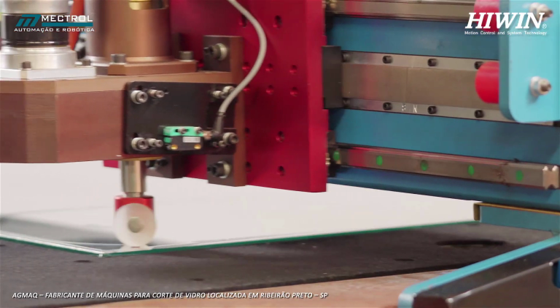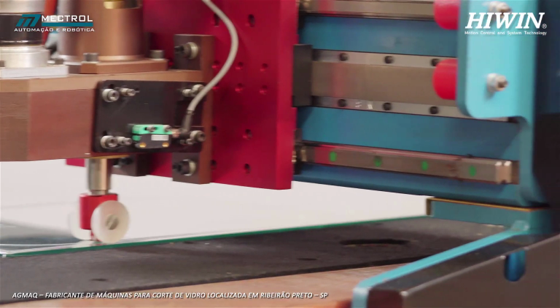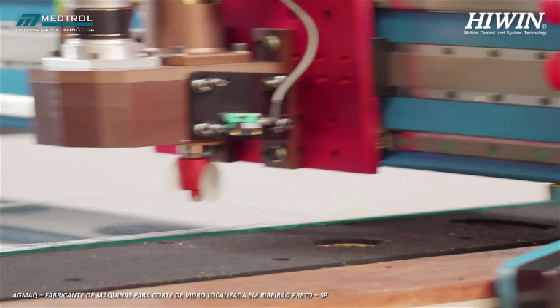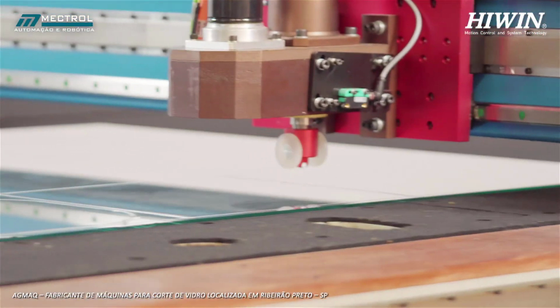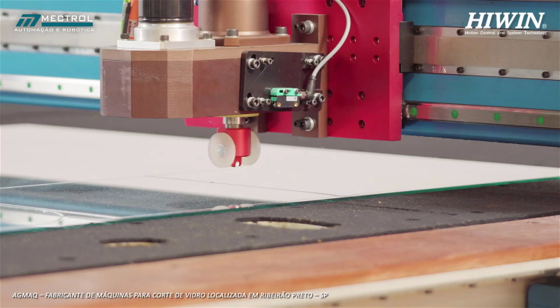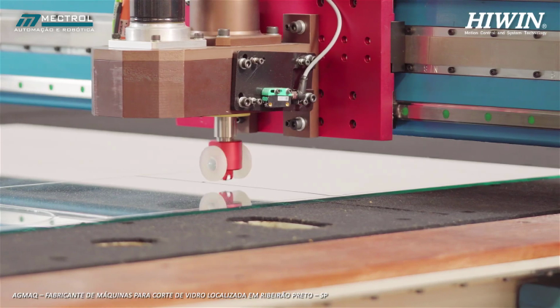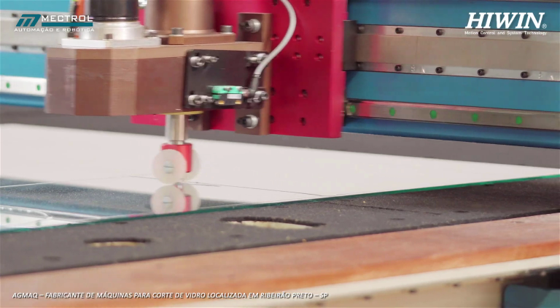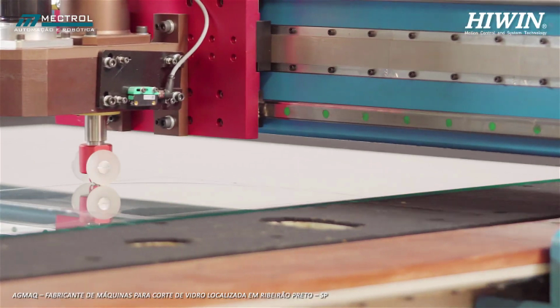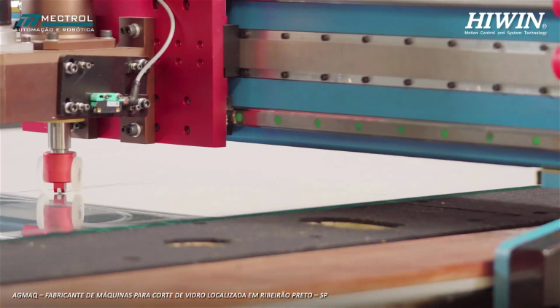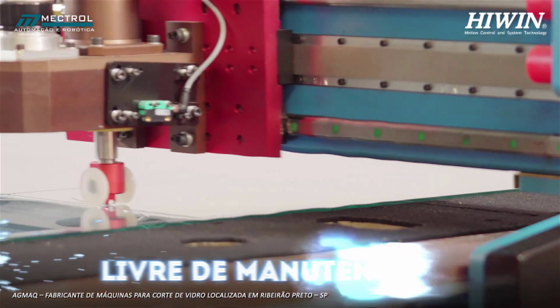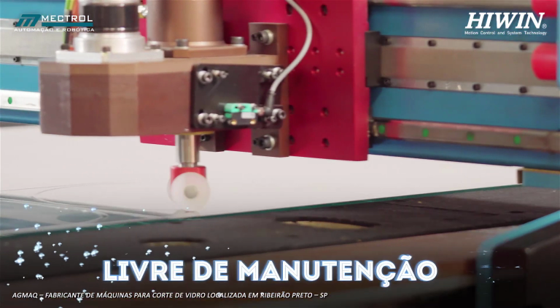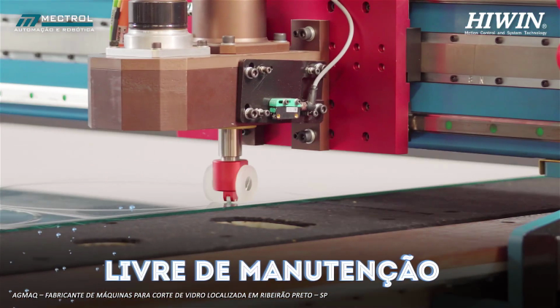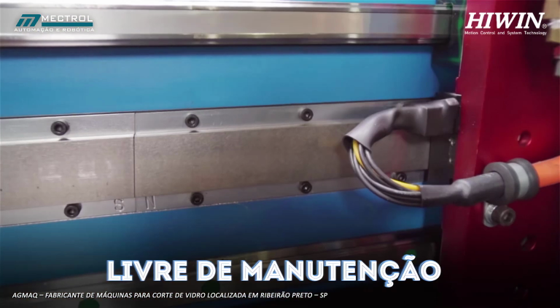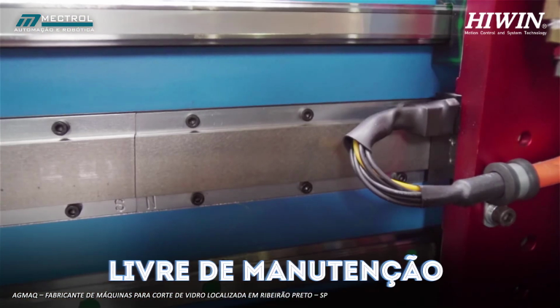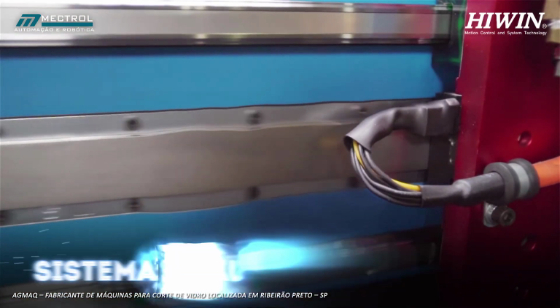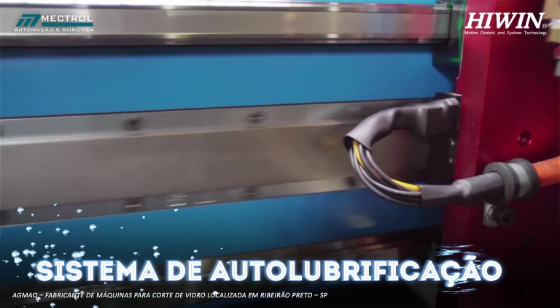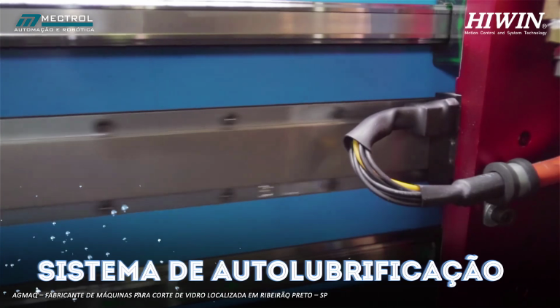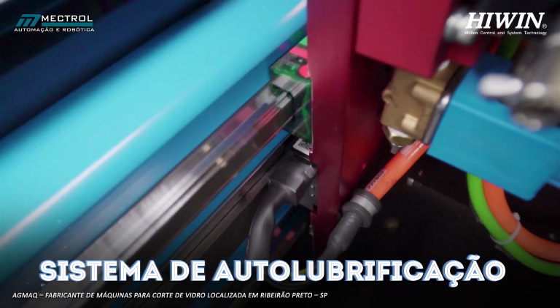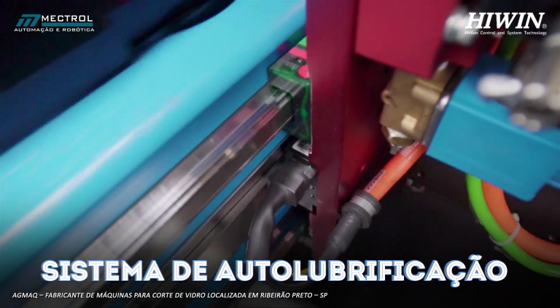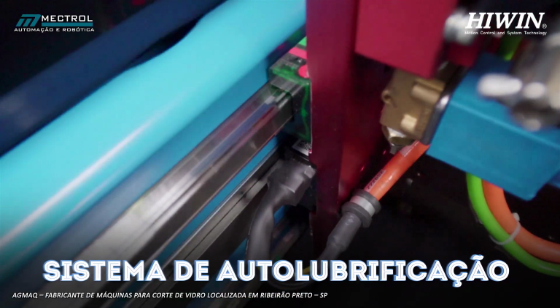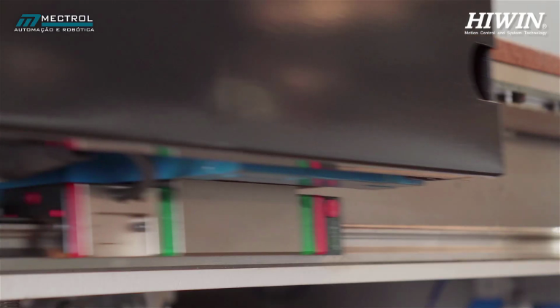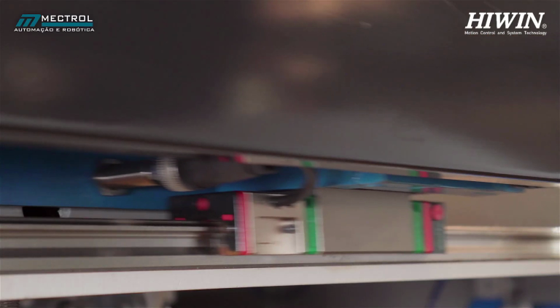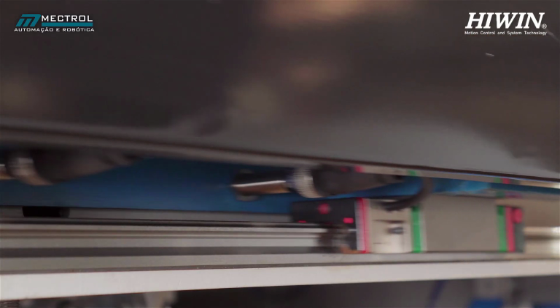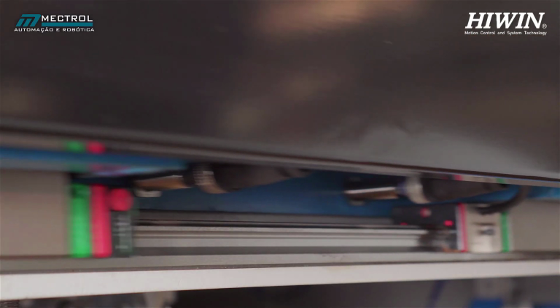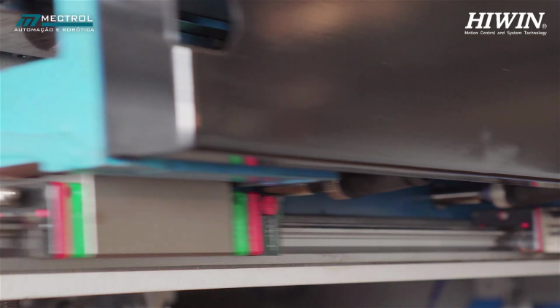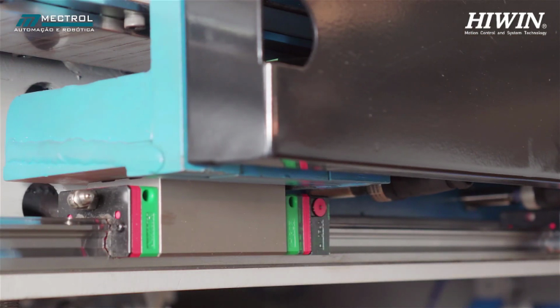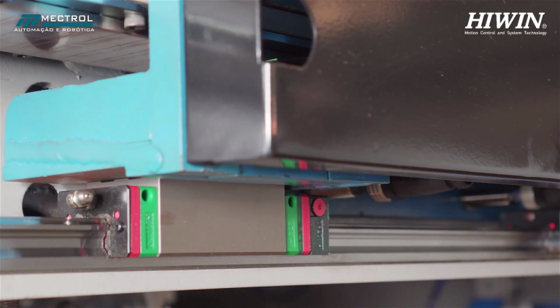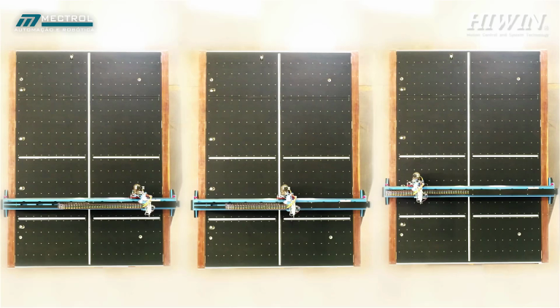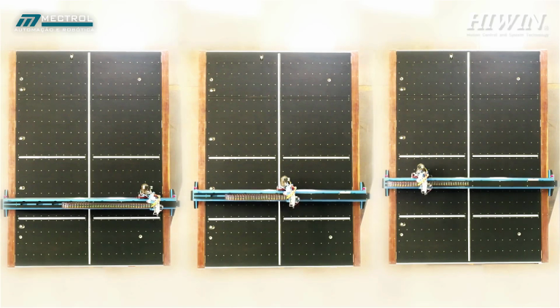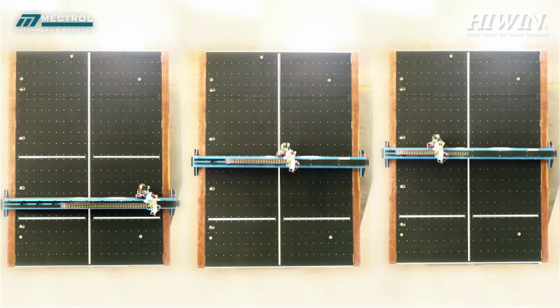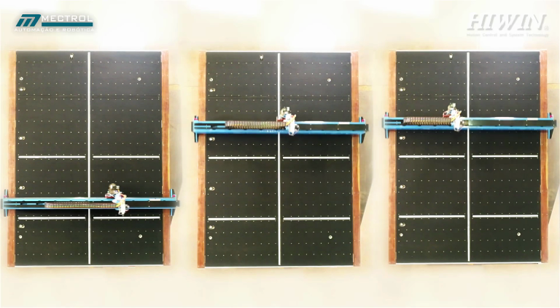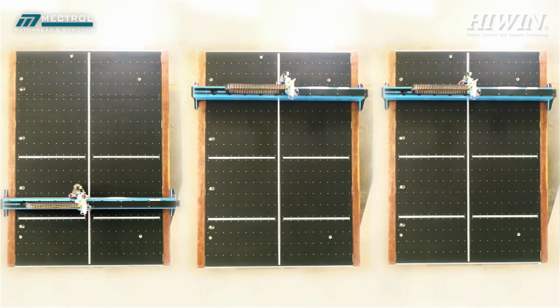In addition to having exclusive technology, maintenance-free, using a self-lubrication system, this technology allows companies to achieve unparalleled levels of efficiency and productivity.